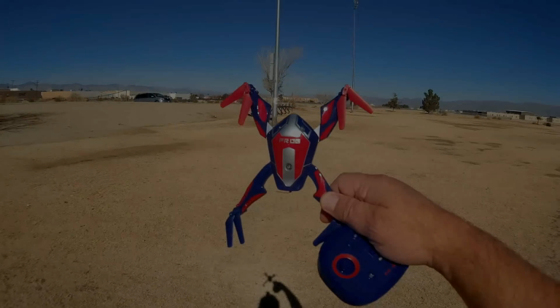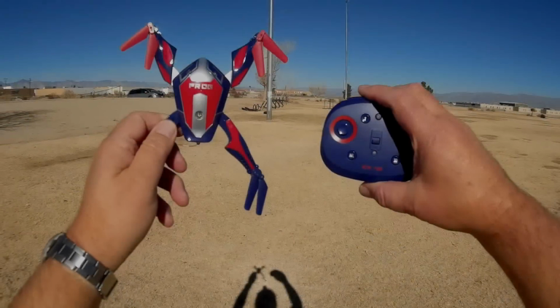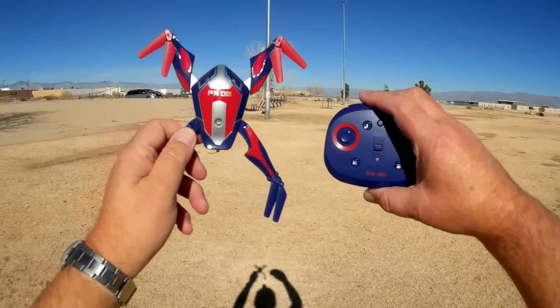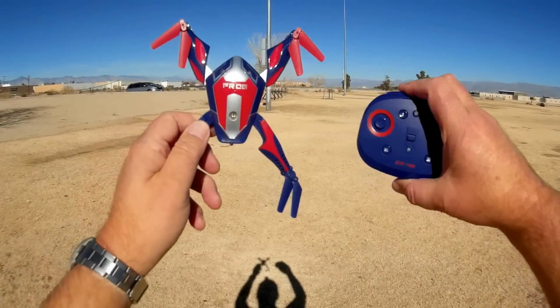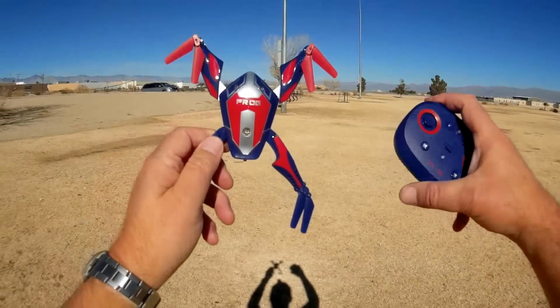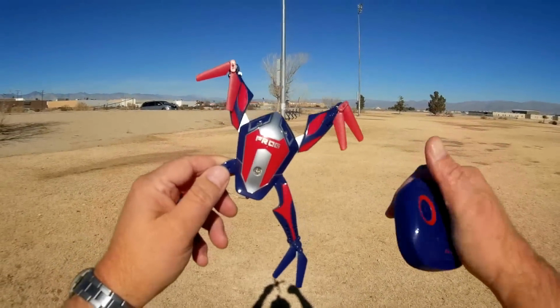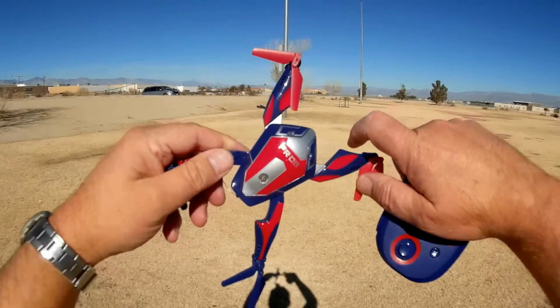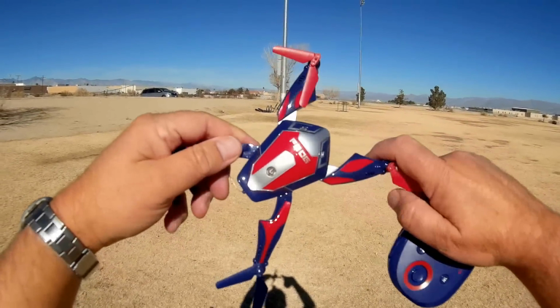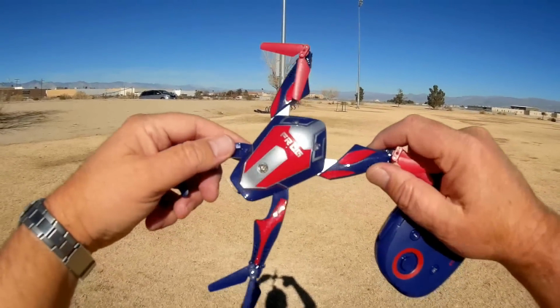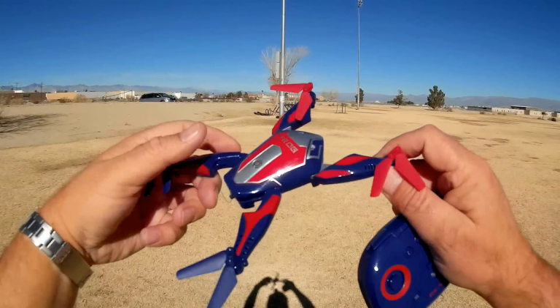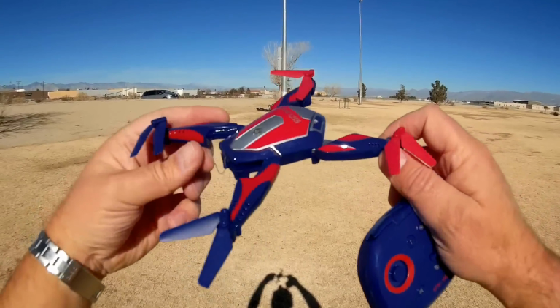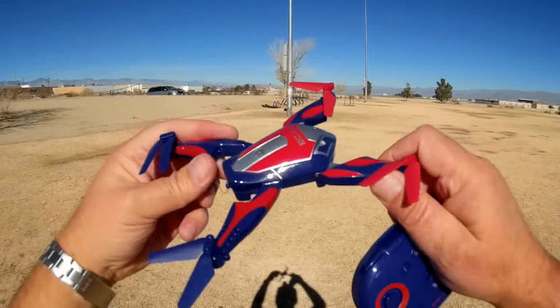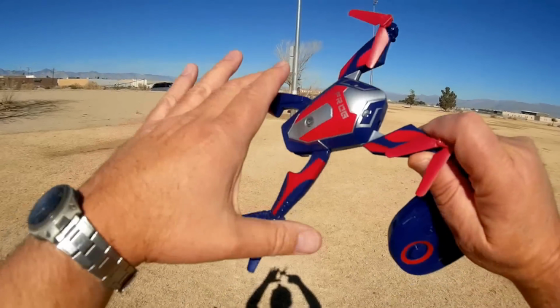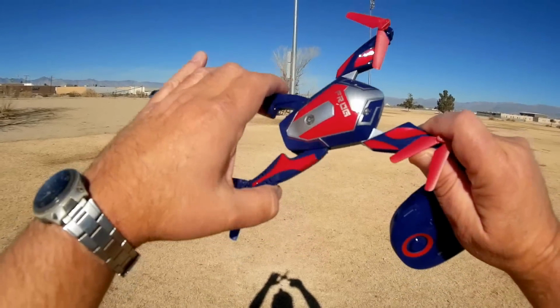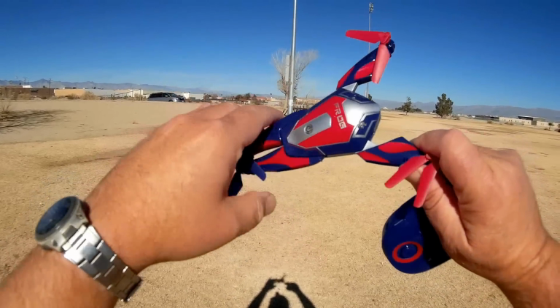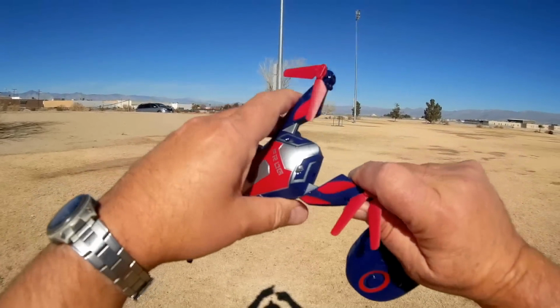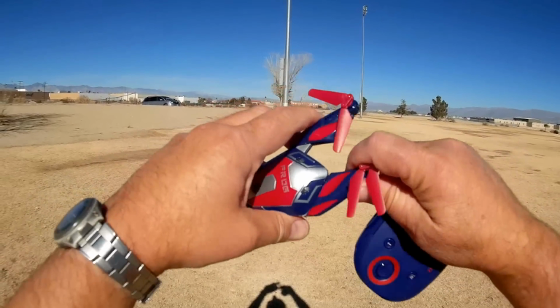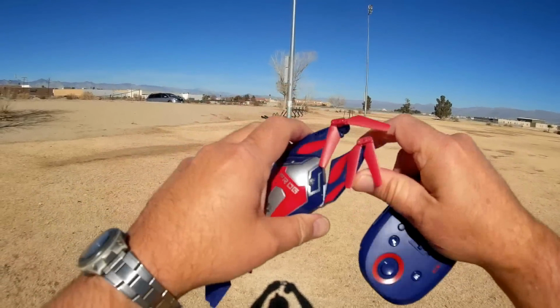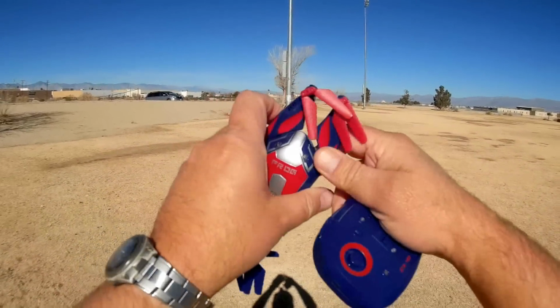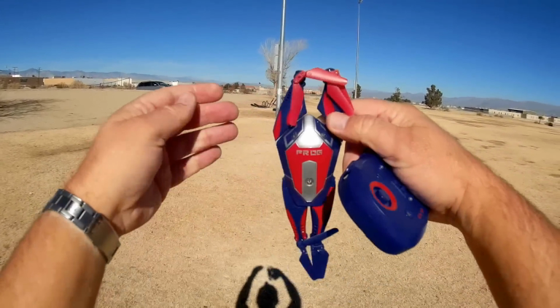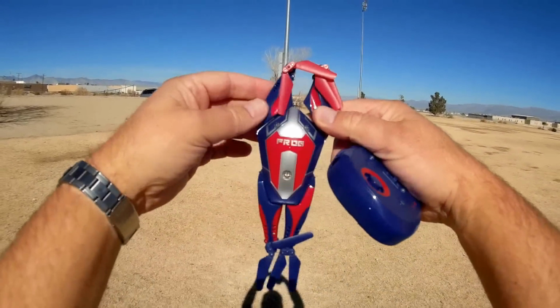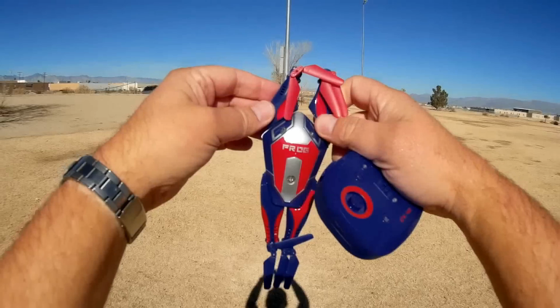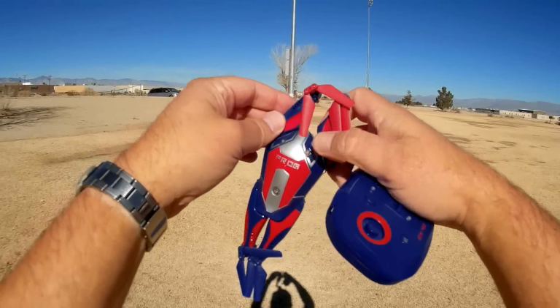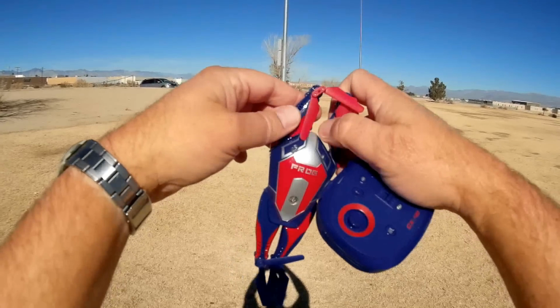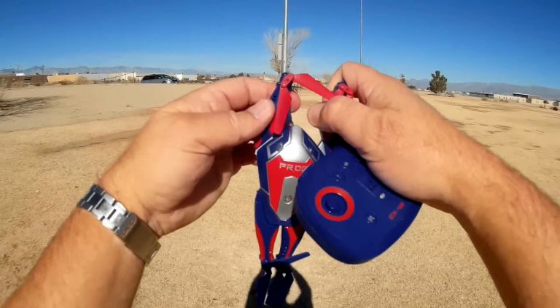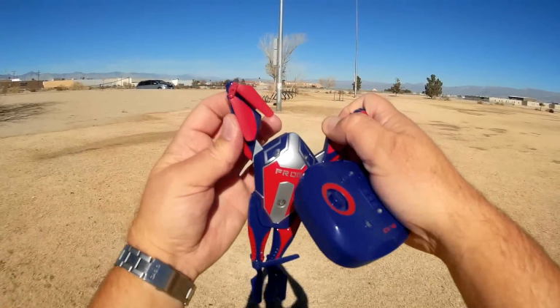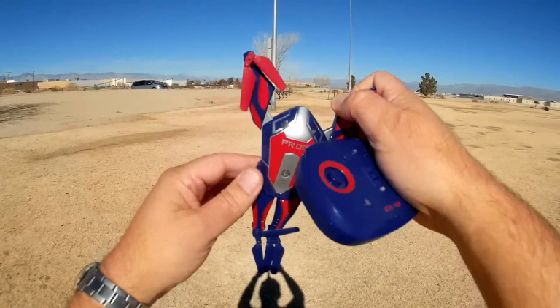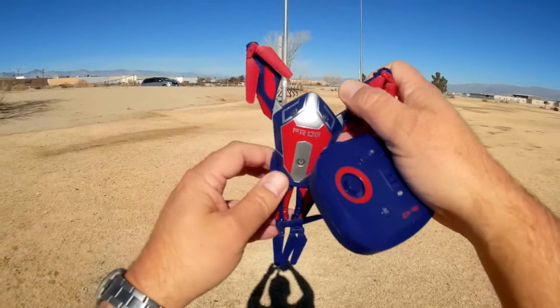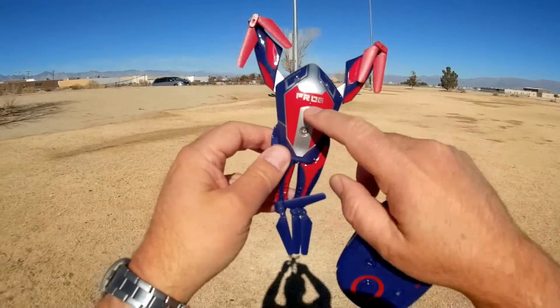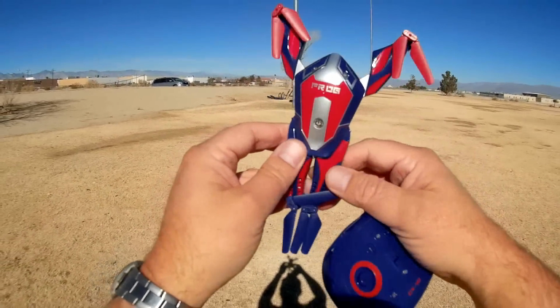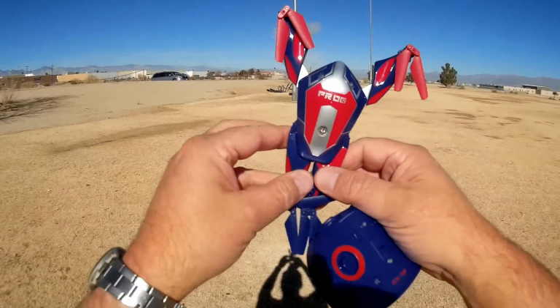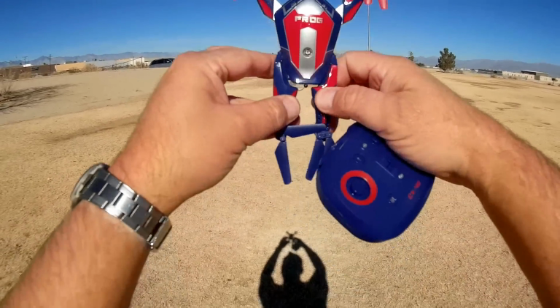Let's go into the review of the CX-40. The CX-40 is an interesting little quadcopter — it is a foldable quadcopter. You can fold it like so. It does have the shape of a frog; it's somewhat reminiscent of a frog, and that's its name, the CX-40 Frog.